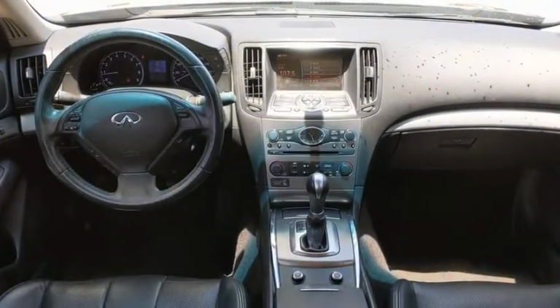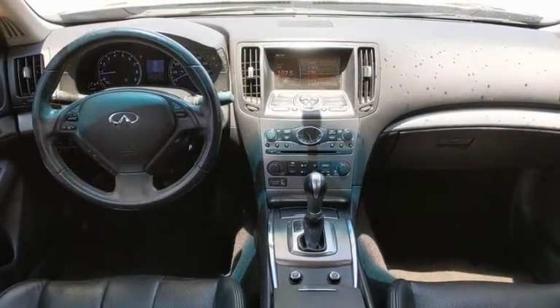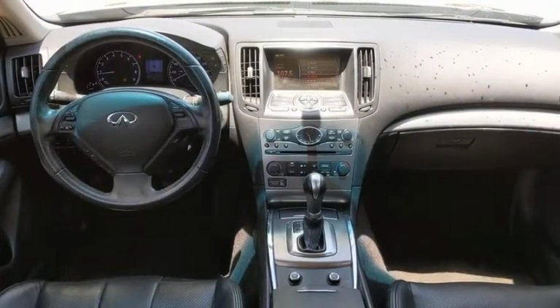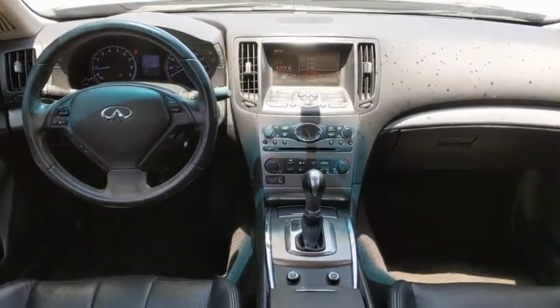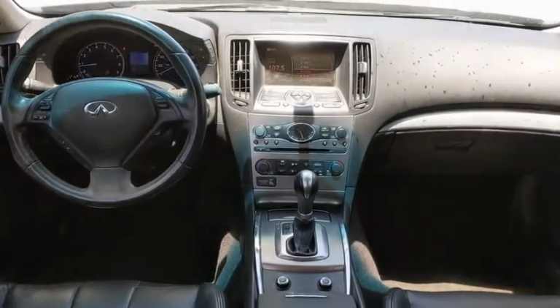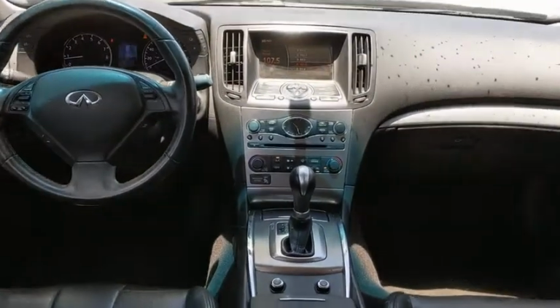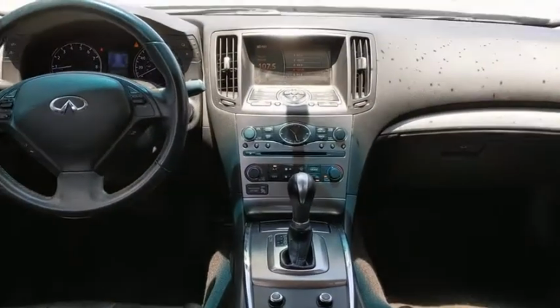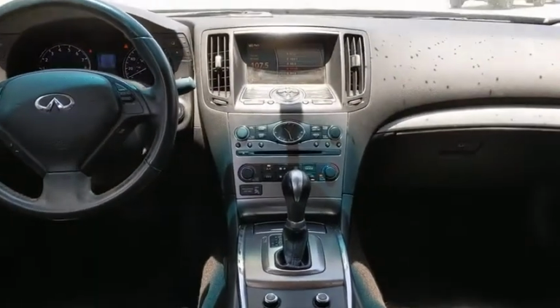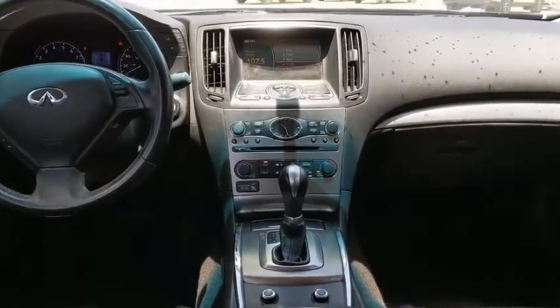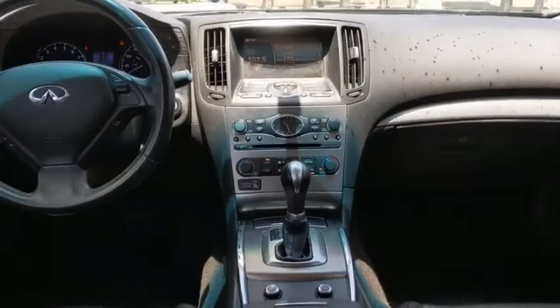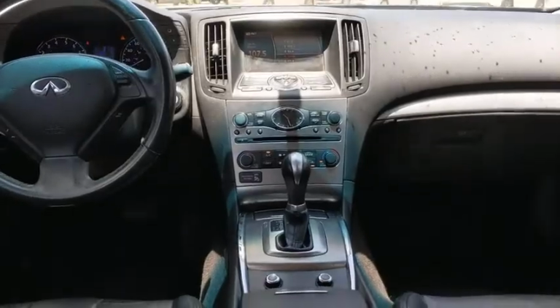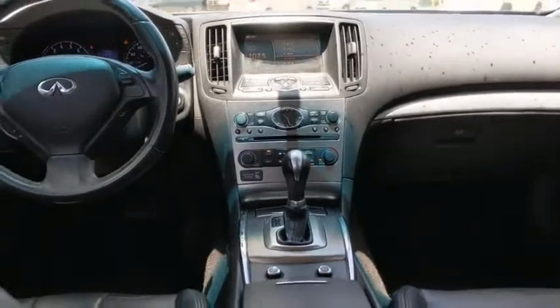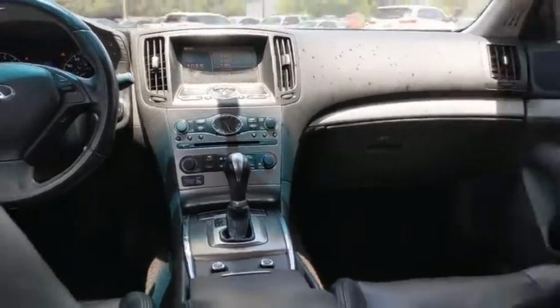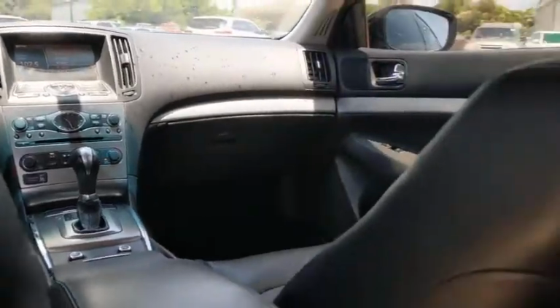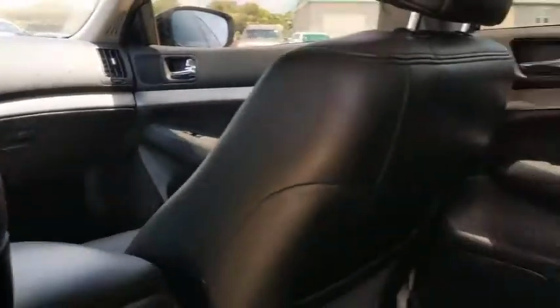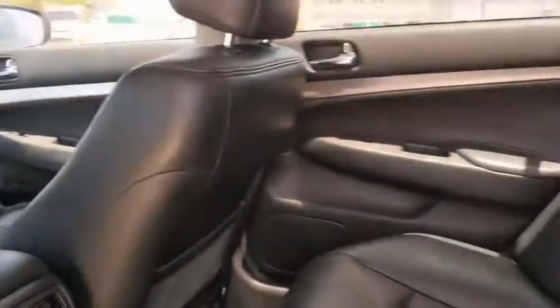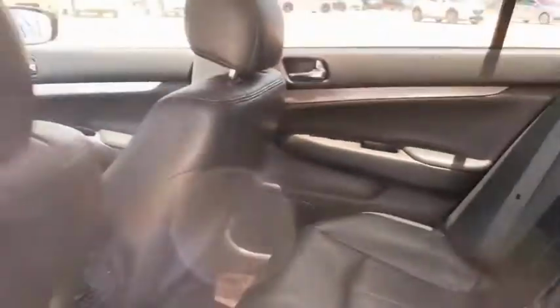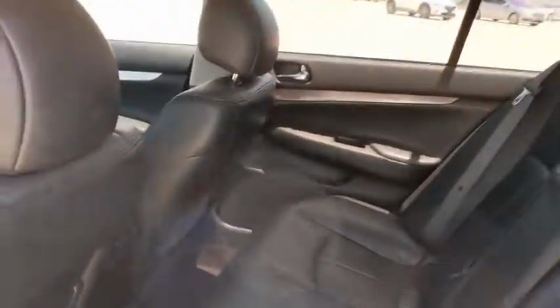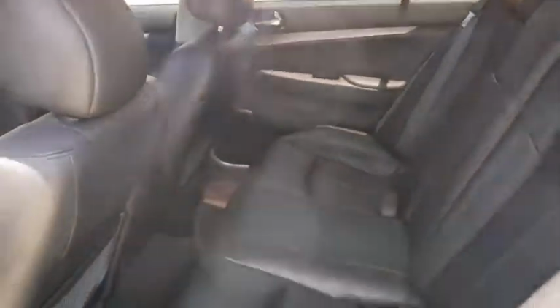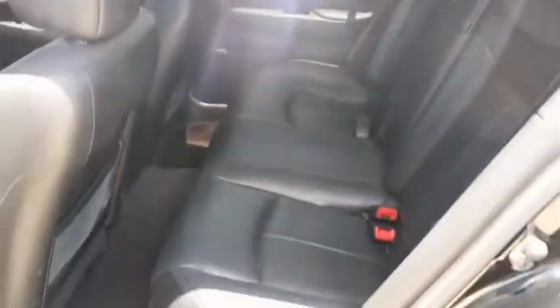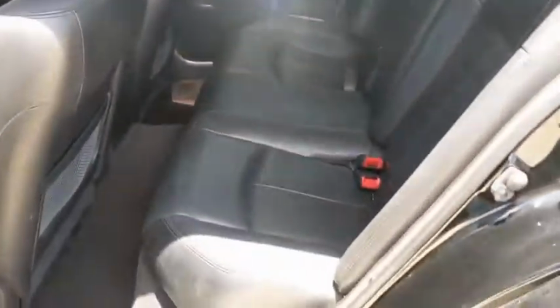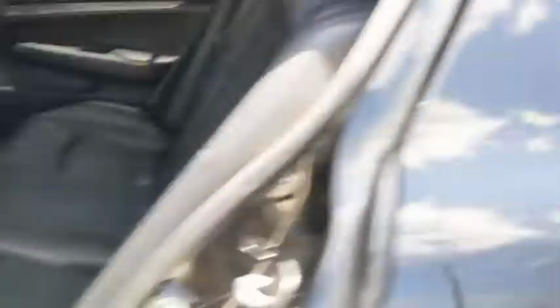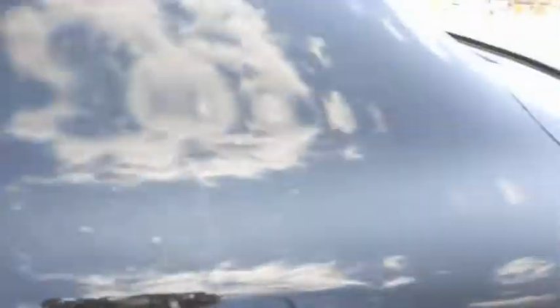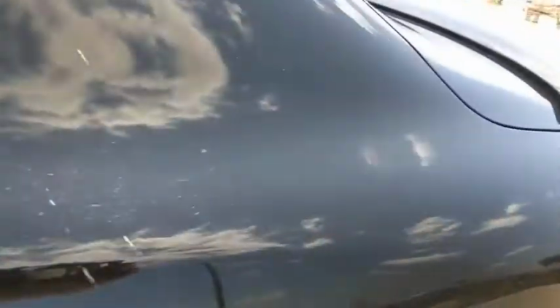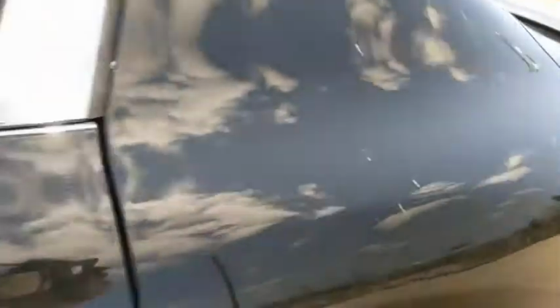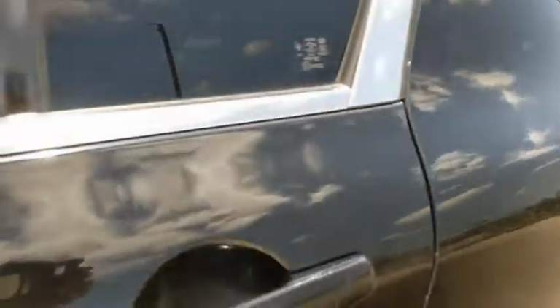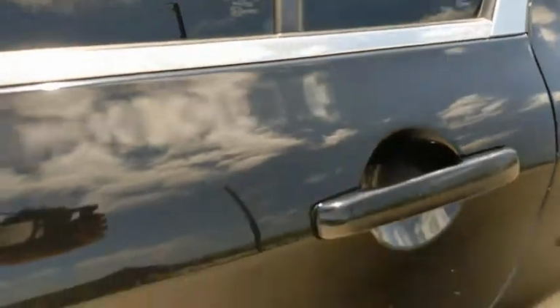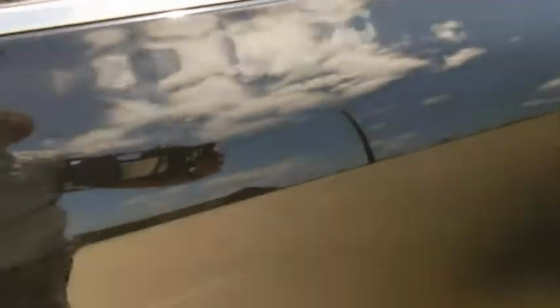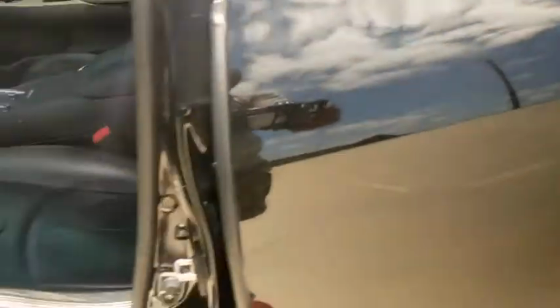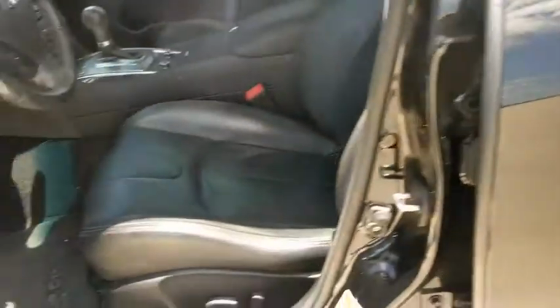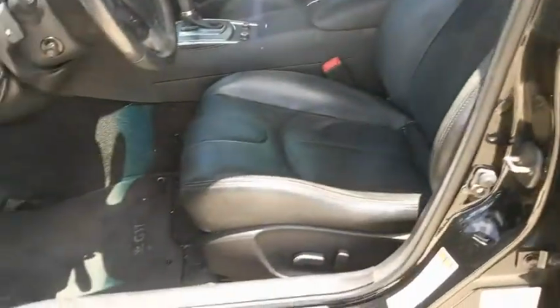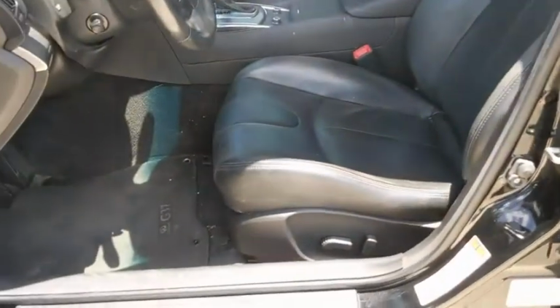Security system, remote keyless entry, panic alarm, overhead console. A vehicle like this doesn't come along every day — come in and get it before someone else does.